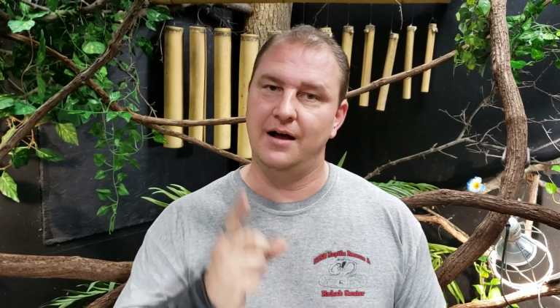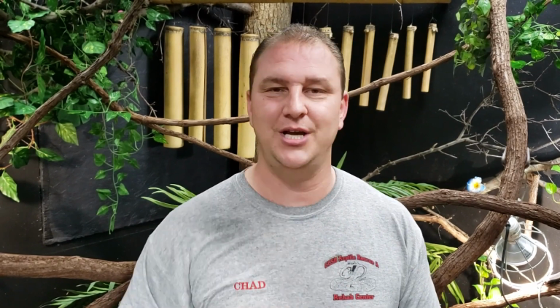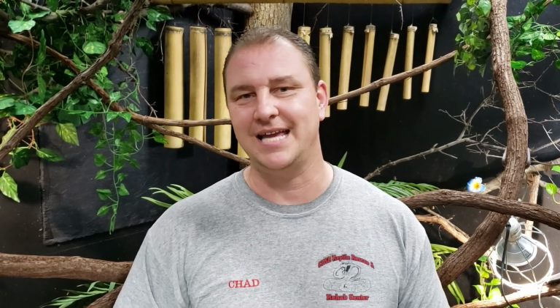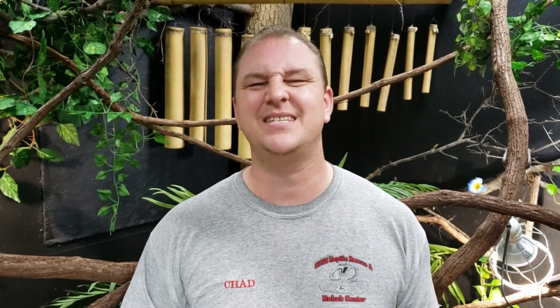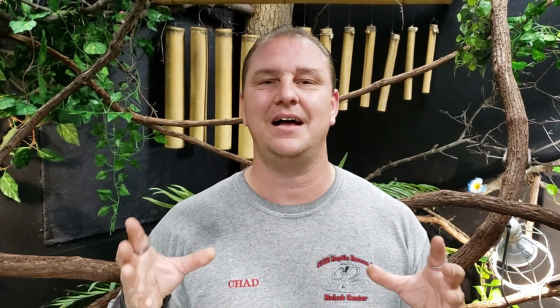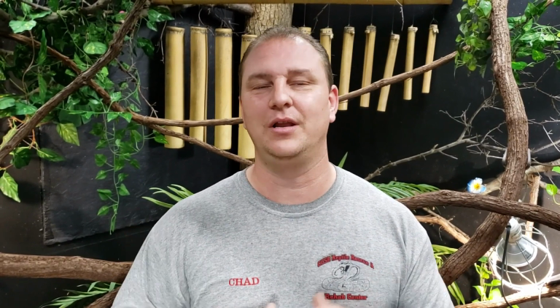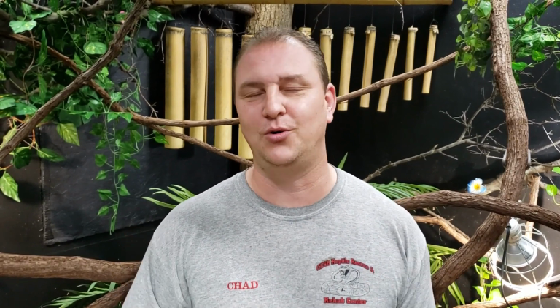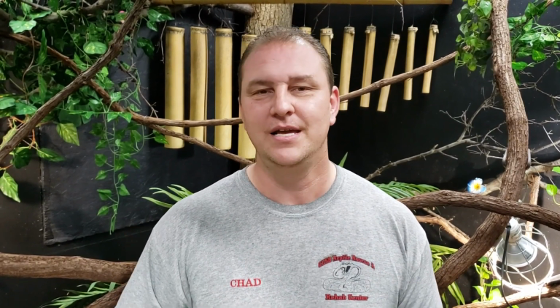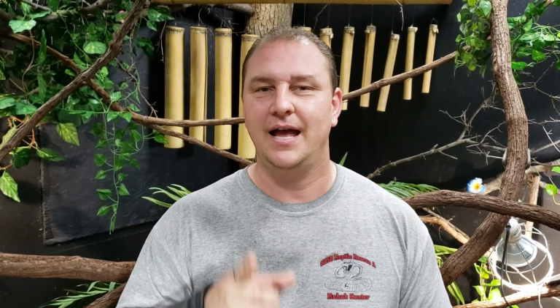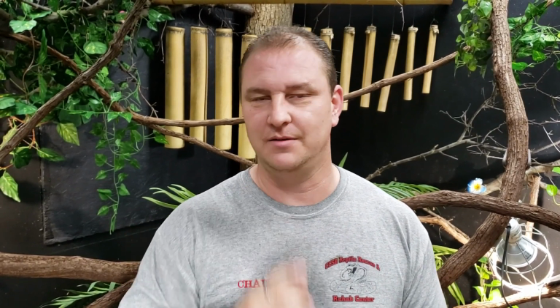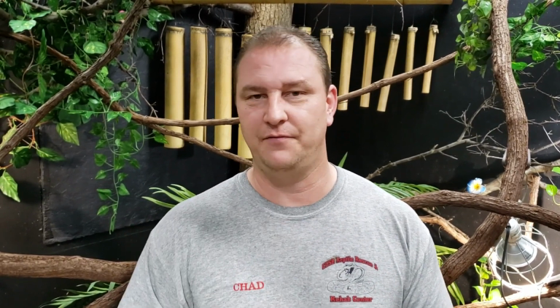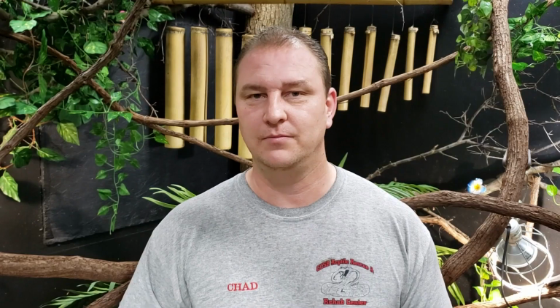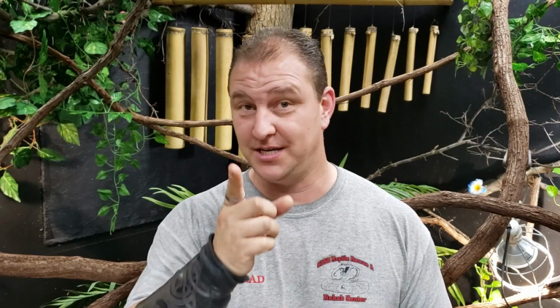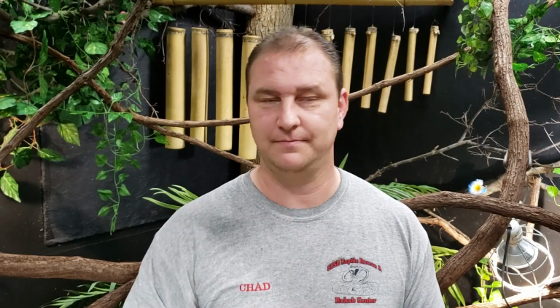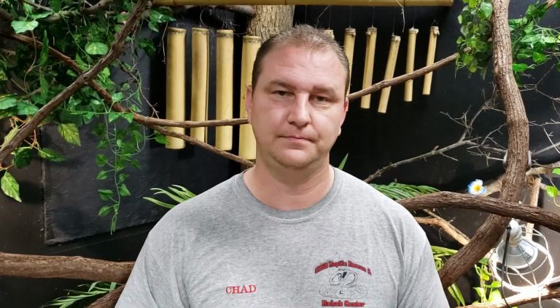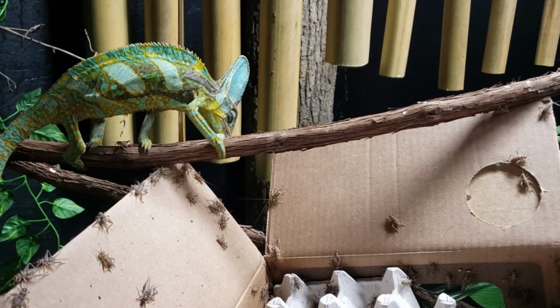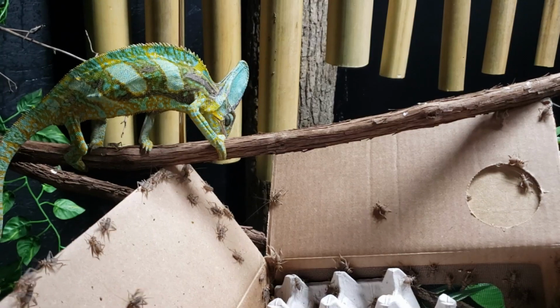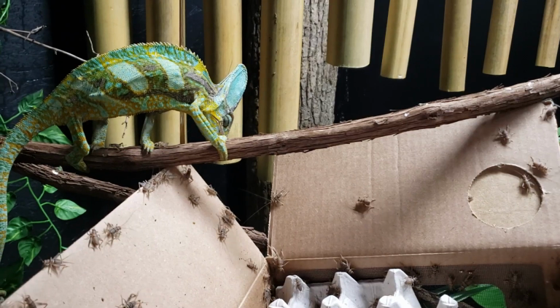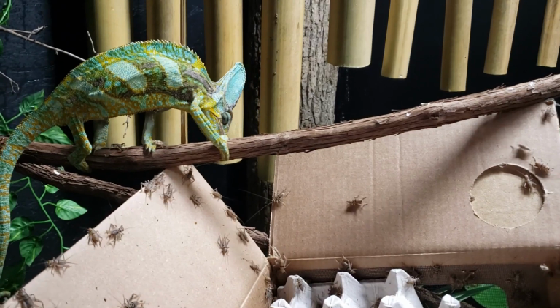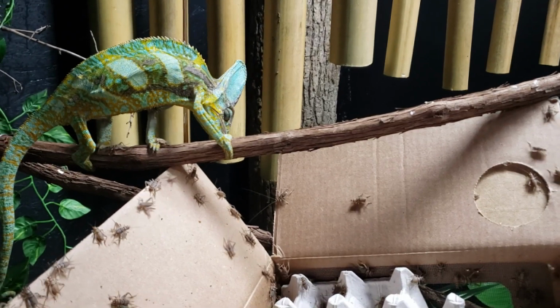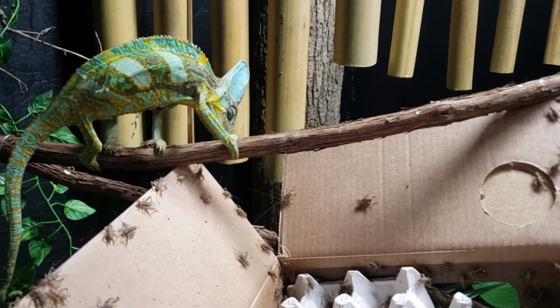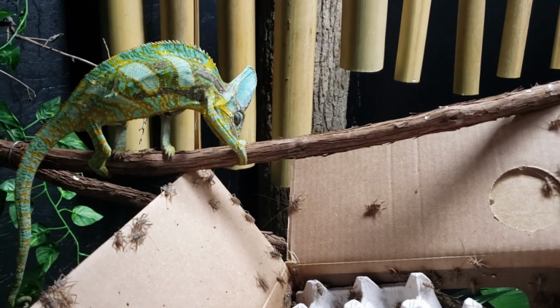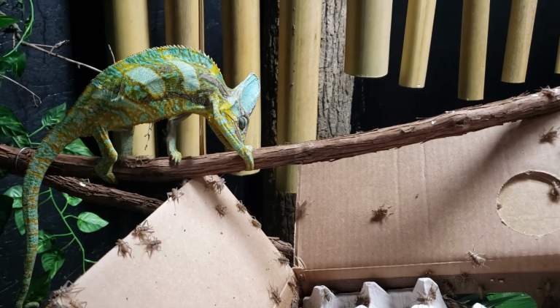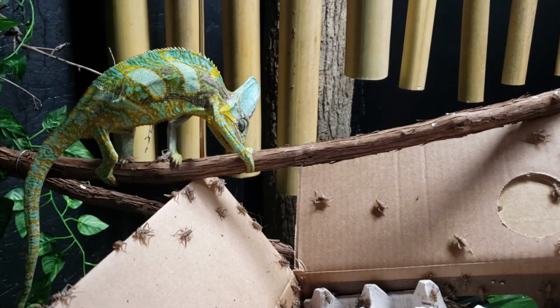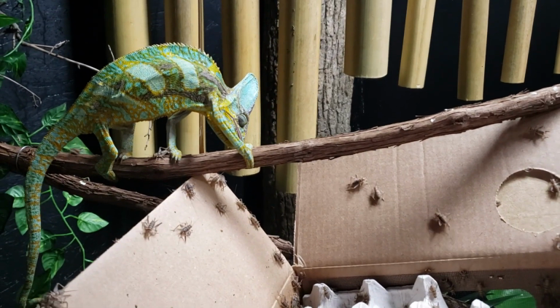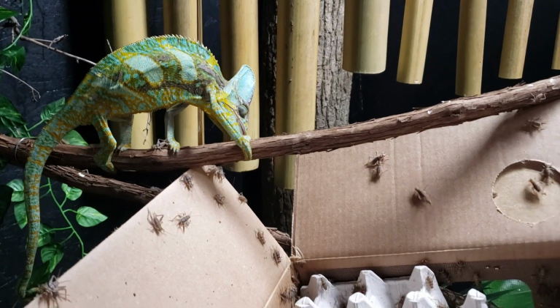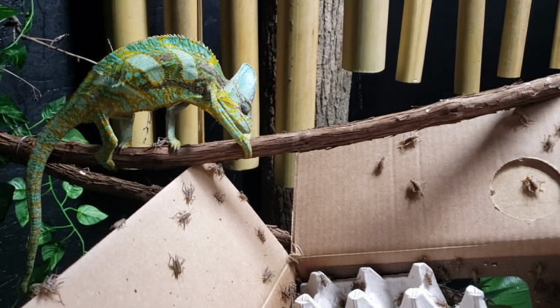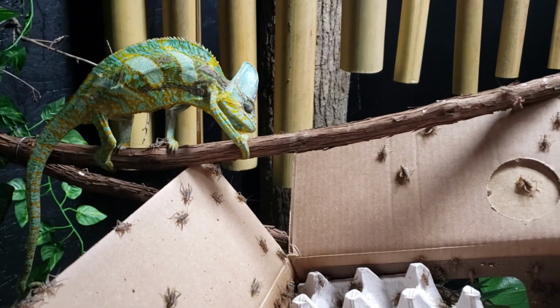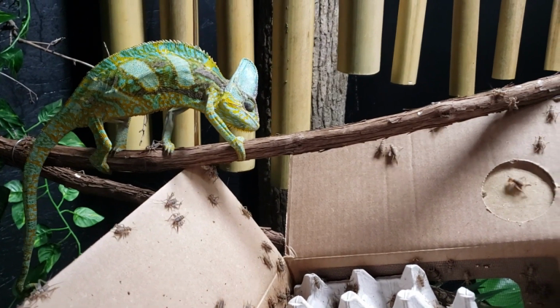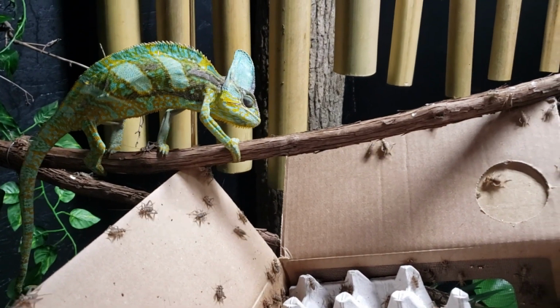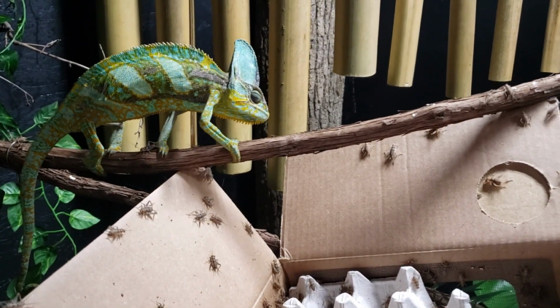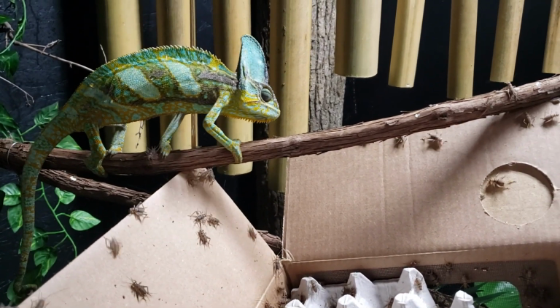Now check this out. This is really cool and it's going to be a lot of fun. Watch this. A mobile buffet.